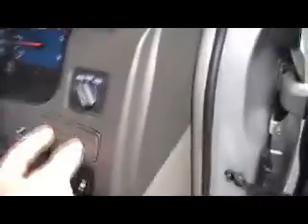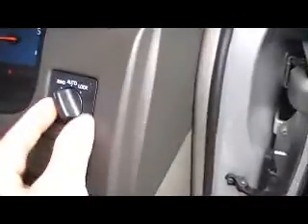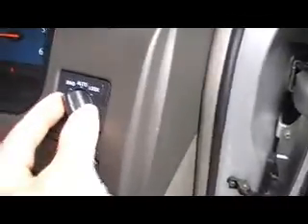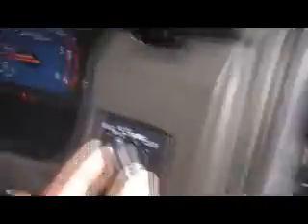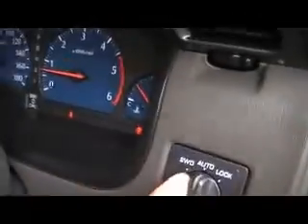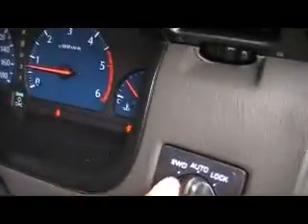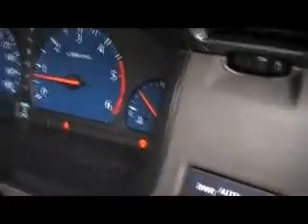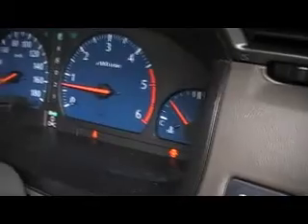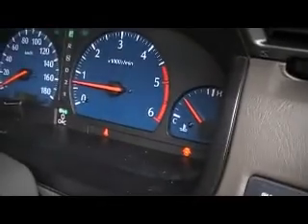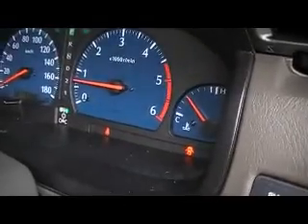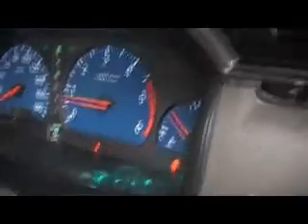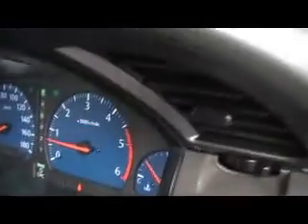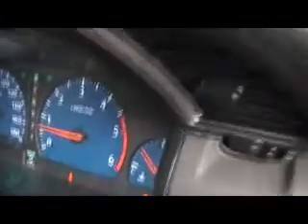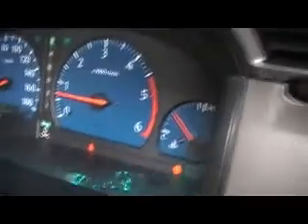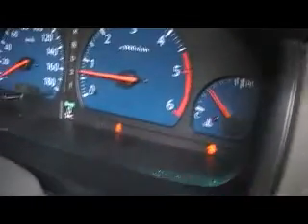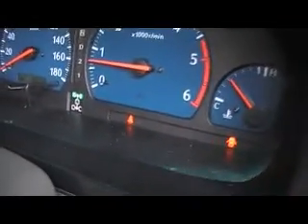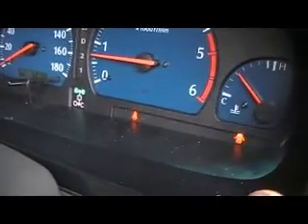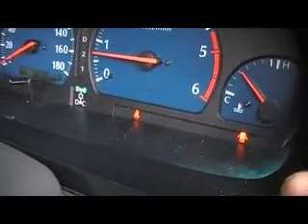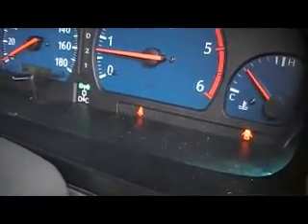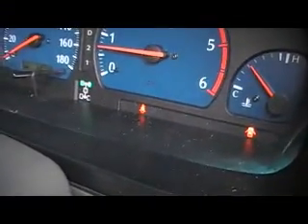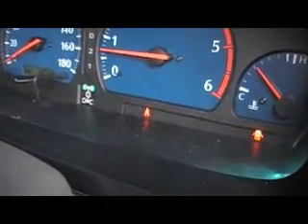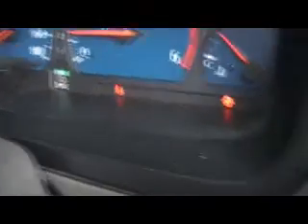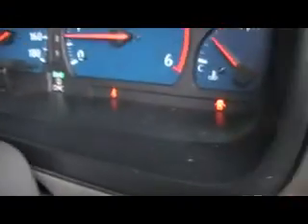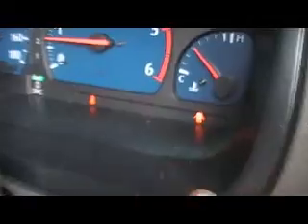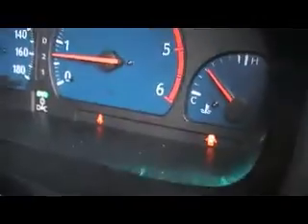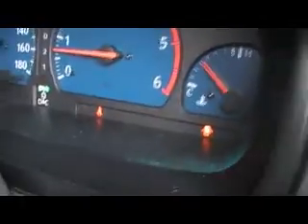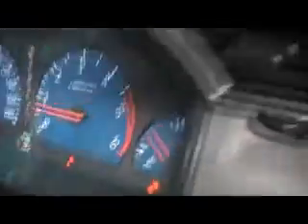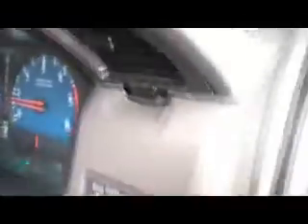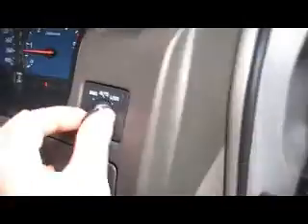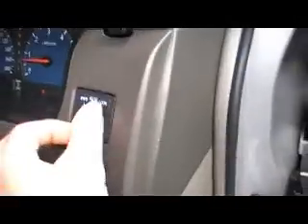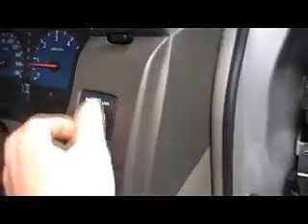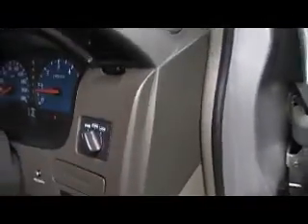Flick of the switch here, it lights up on the dash — that's high range four wheel drive. Another flick and you'll engage the diff lock for dual range four wheel drive.